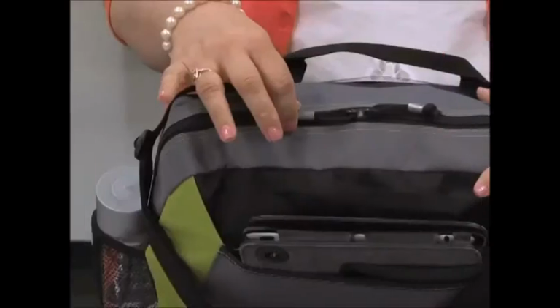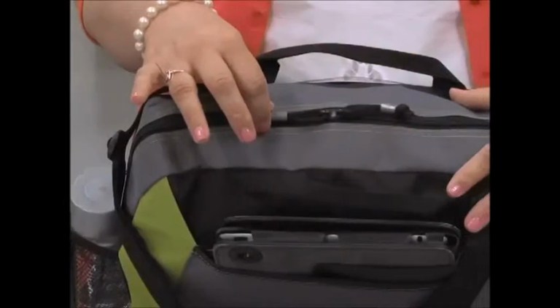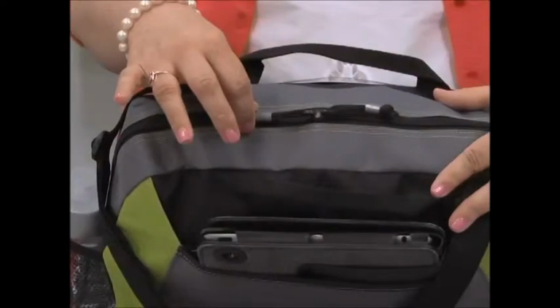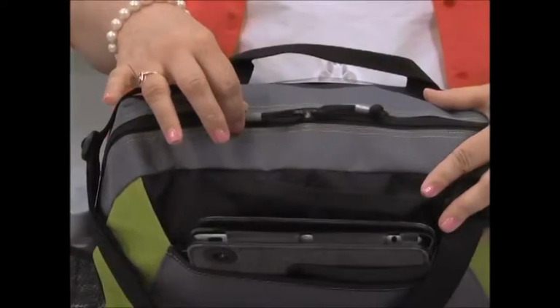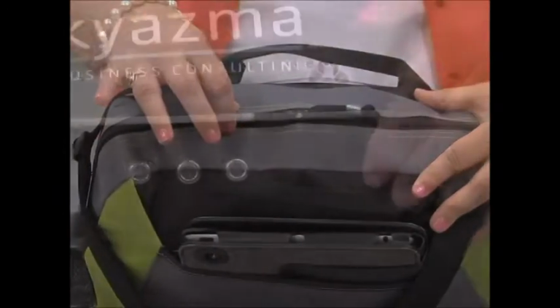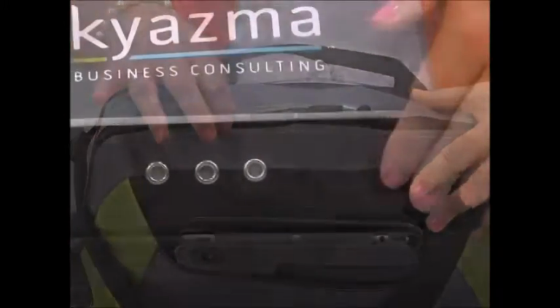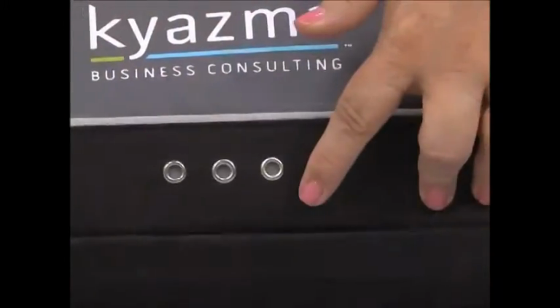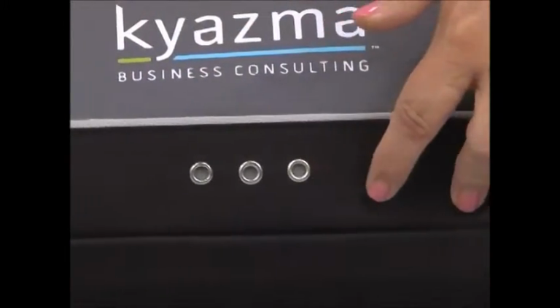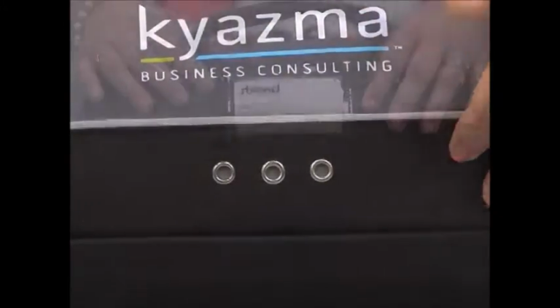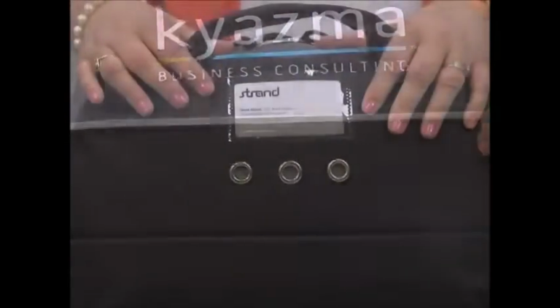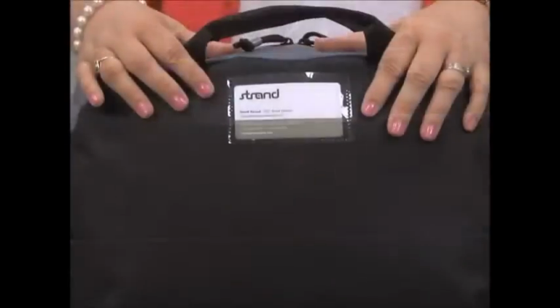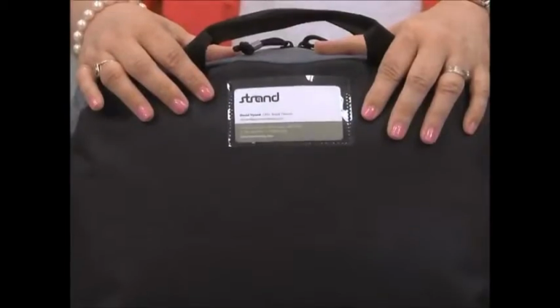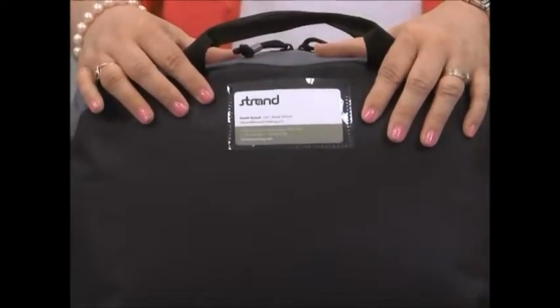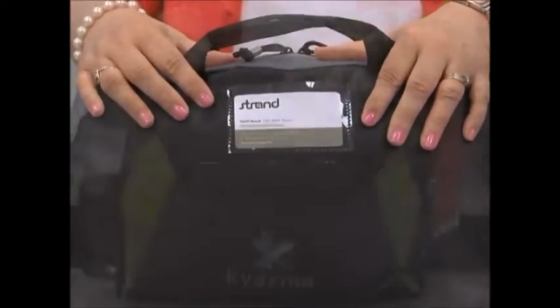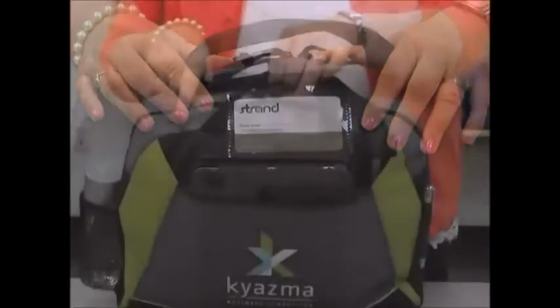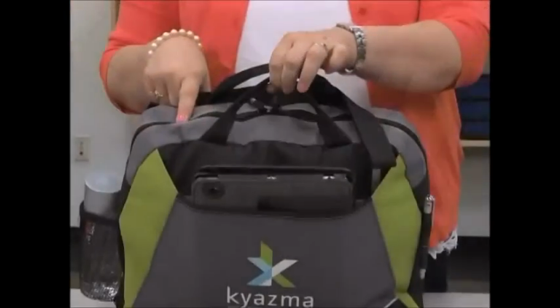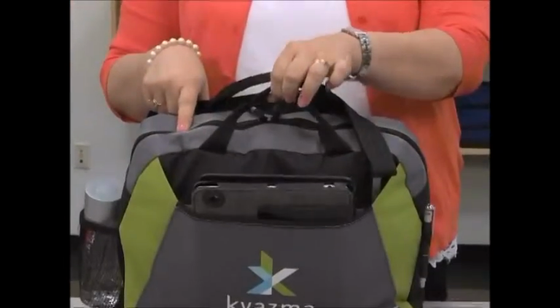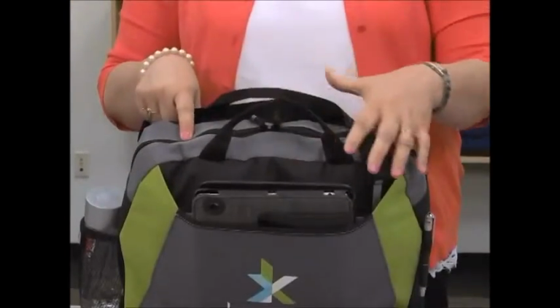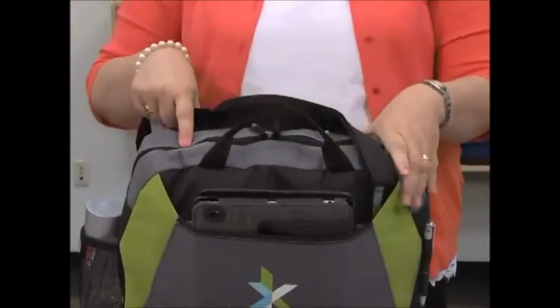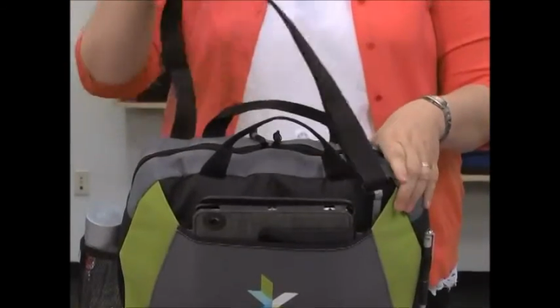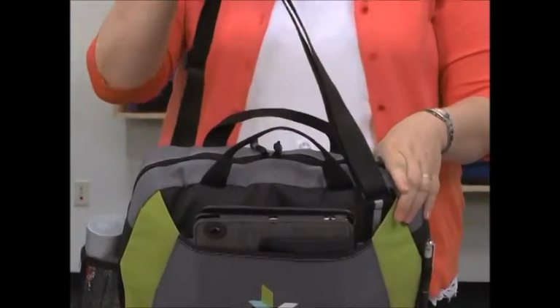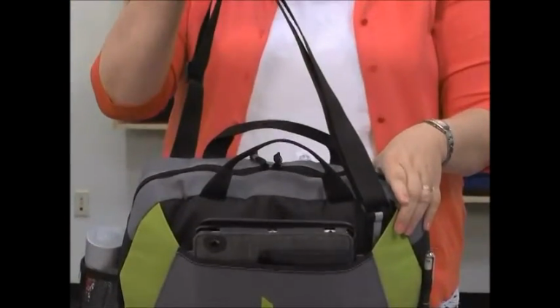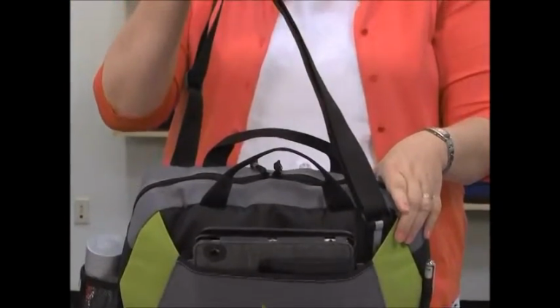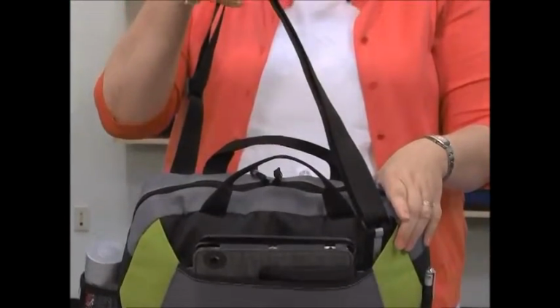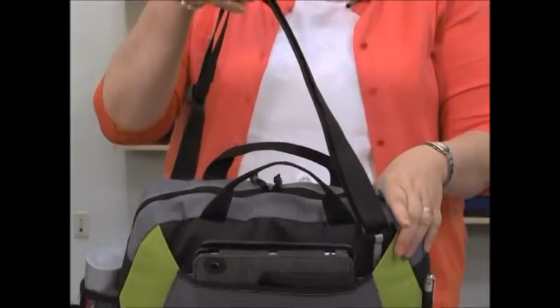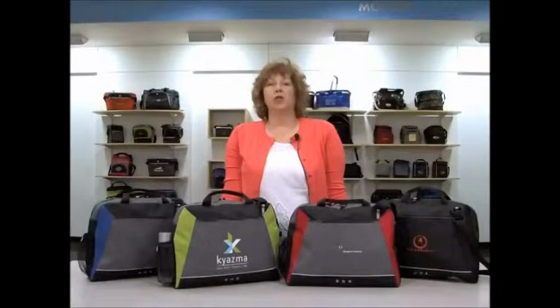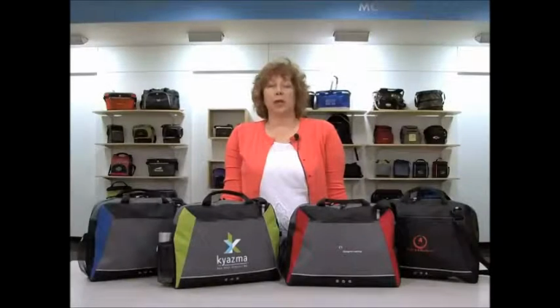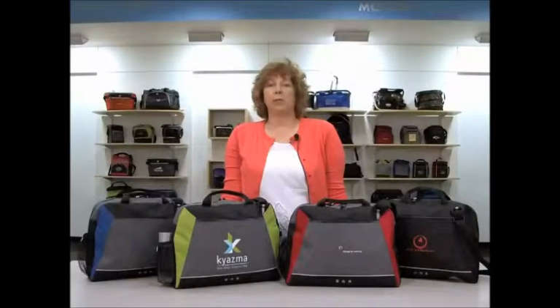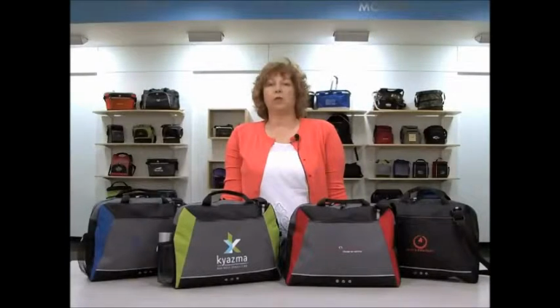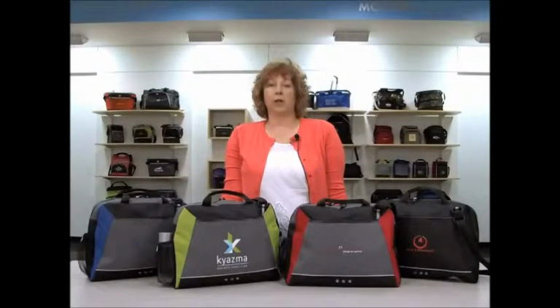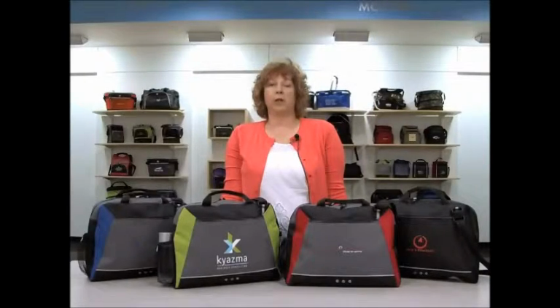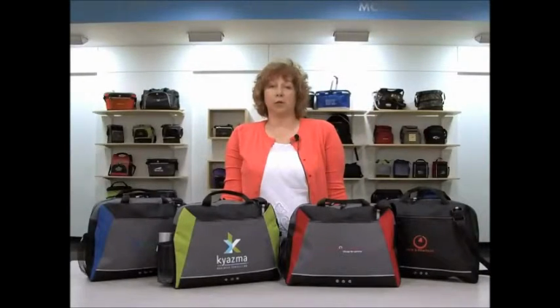It has a zippered main compartment, grommet details, and an ID window on the back. For ease of carrying, it has top grab handles and an adjustable shoulder strap. This trendy item is perfect for trade shows and conferences.